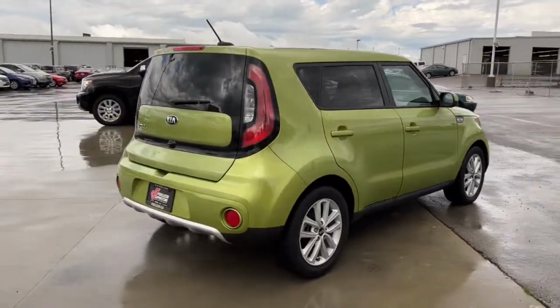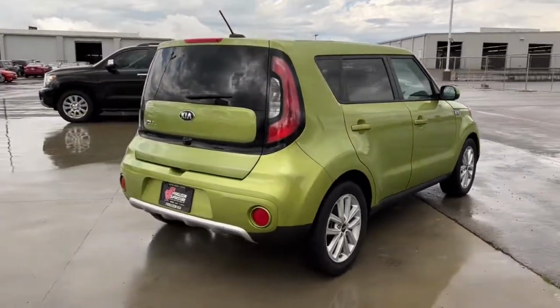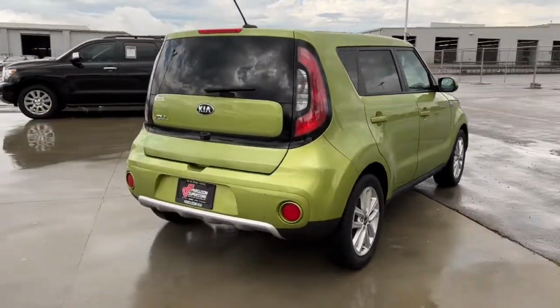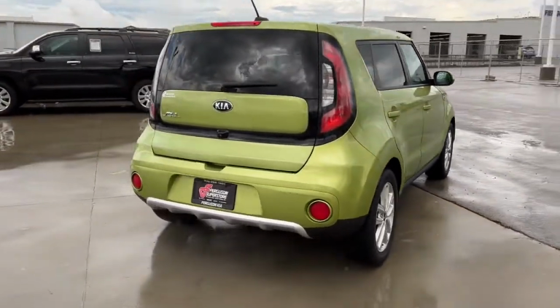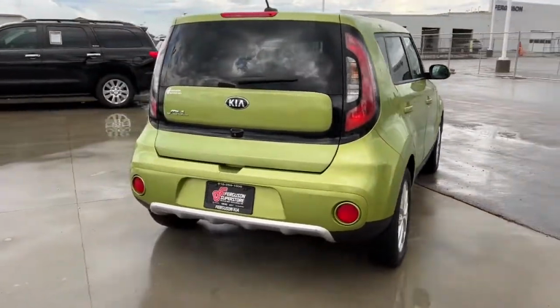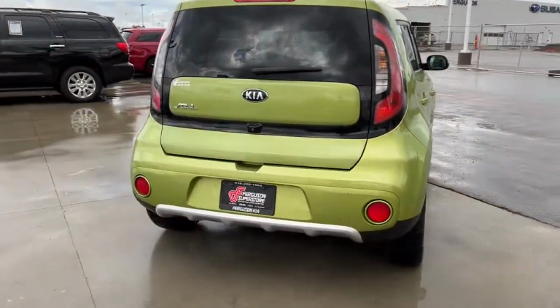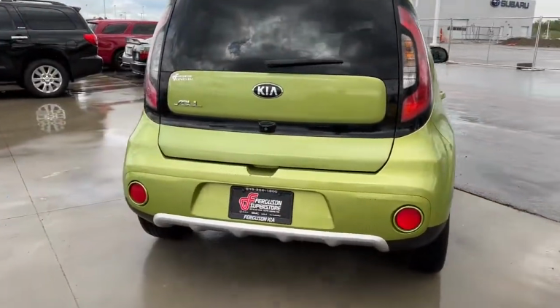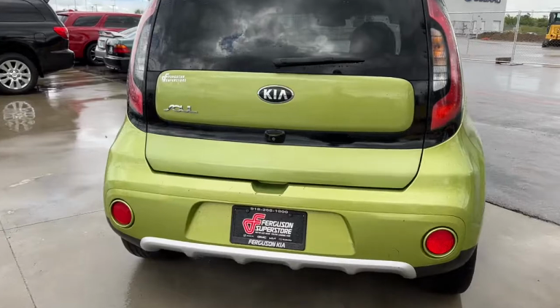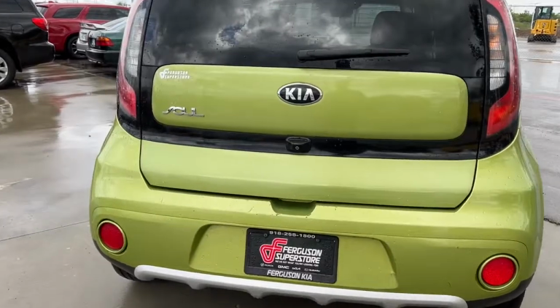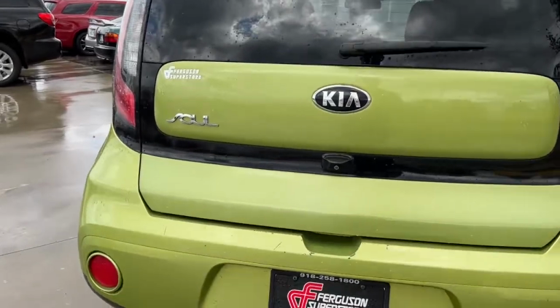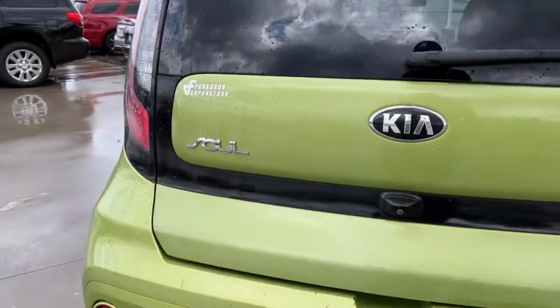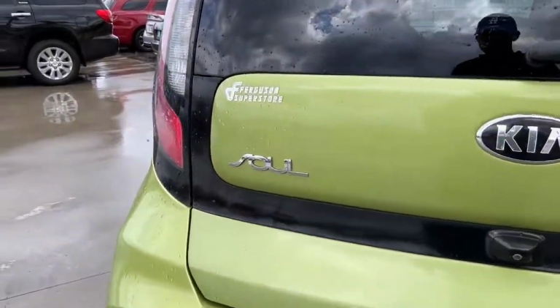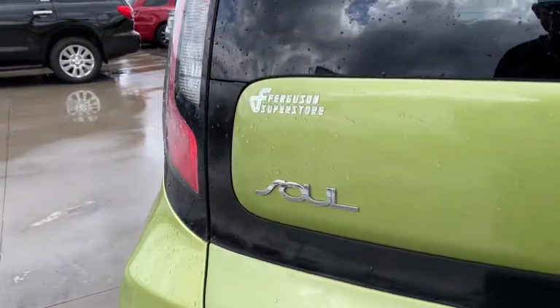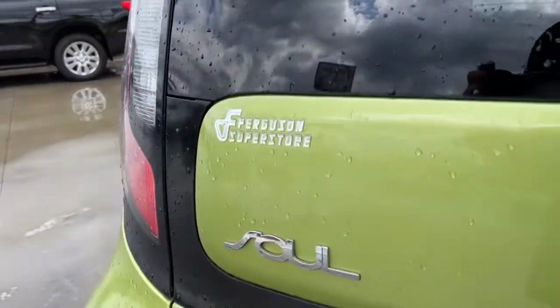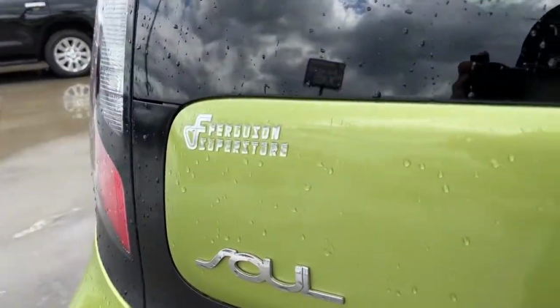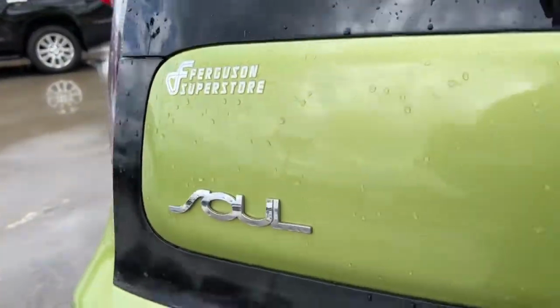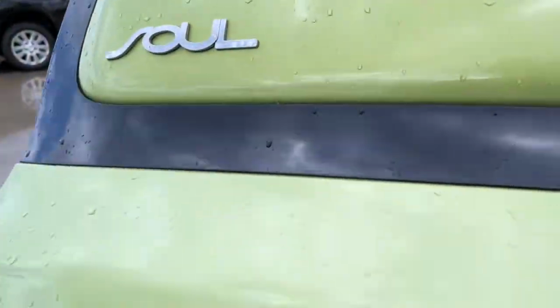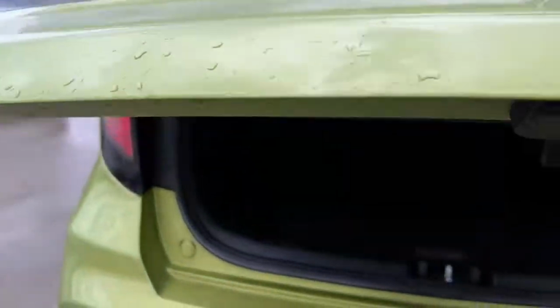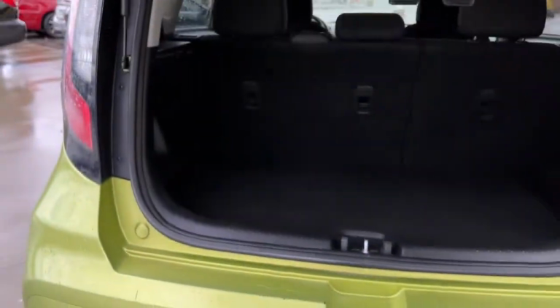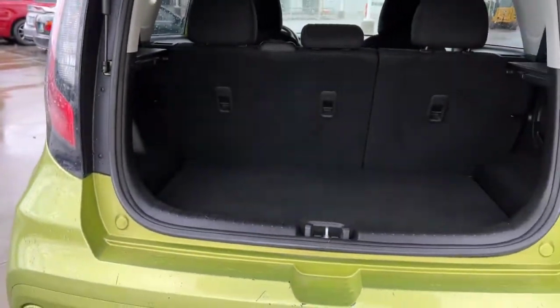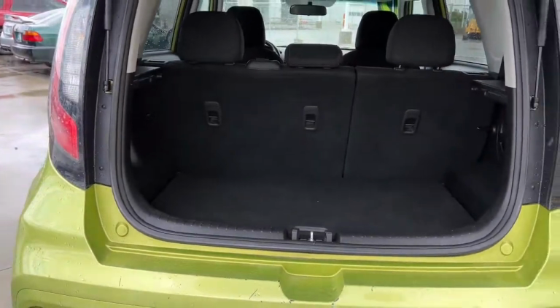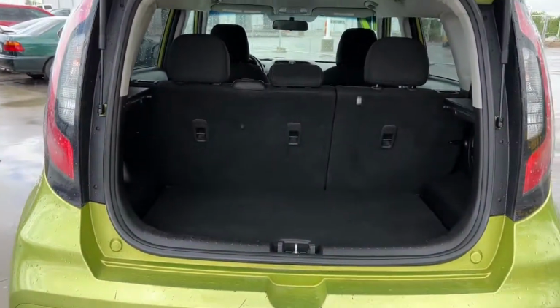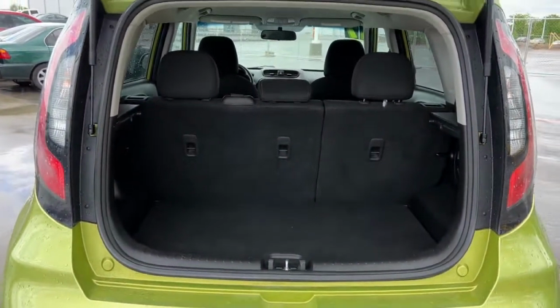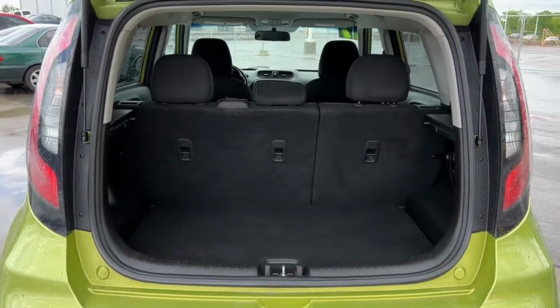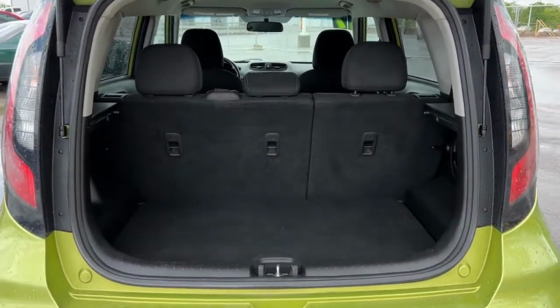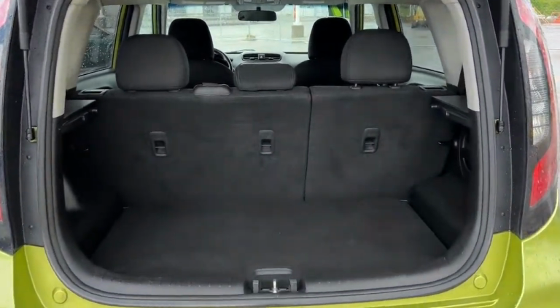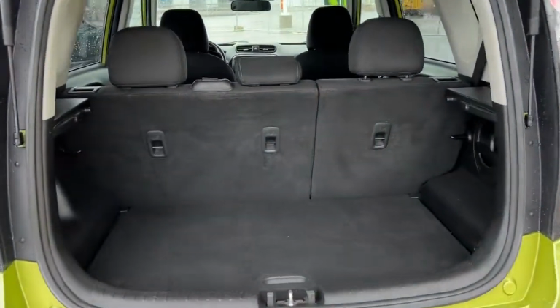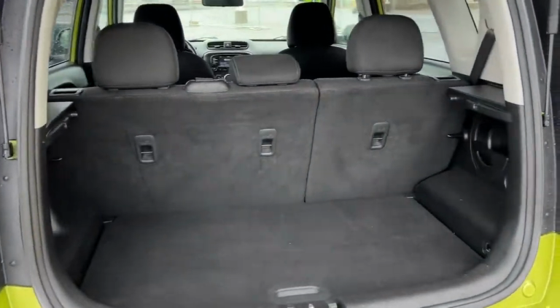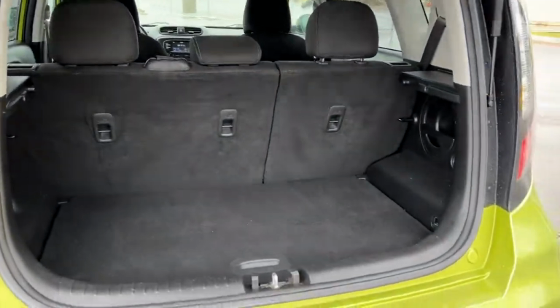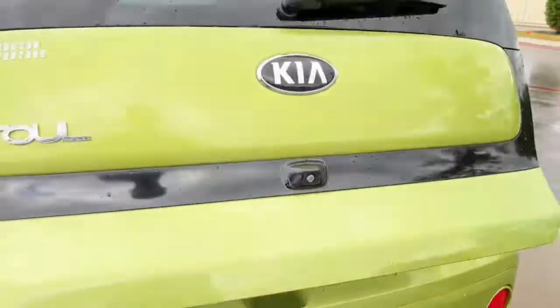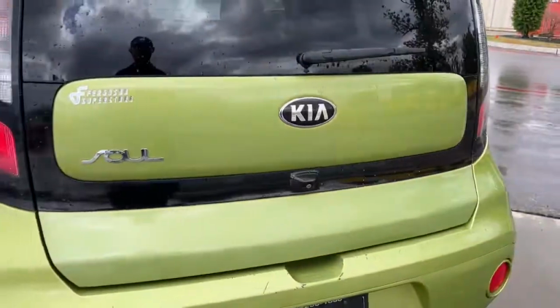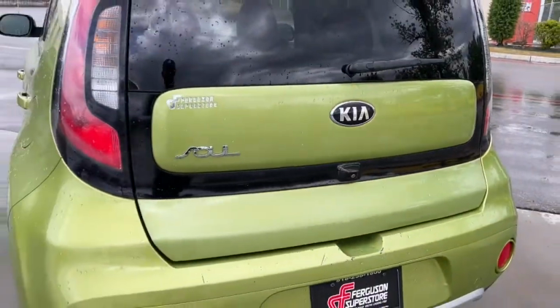With a super spacious interior that excels at hauling people and cargo, touchscreen infotainment, and a host of available options, you'll be poised for fun and adventure. The following are some of this vehicle's highlighted options.